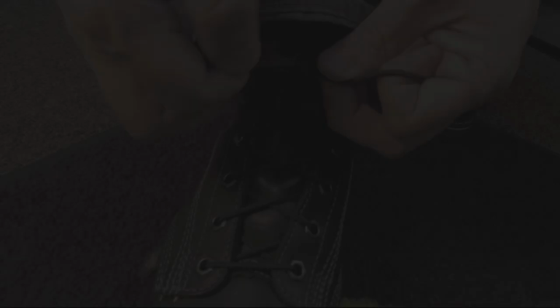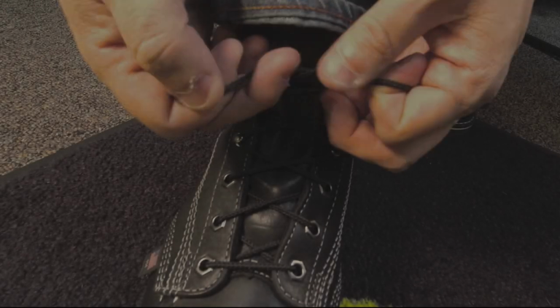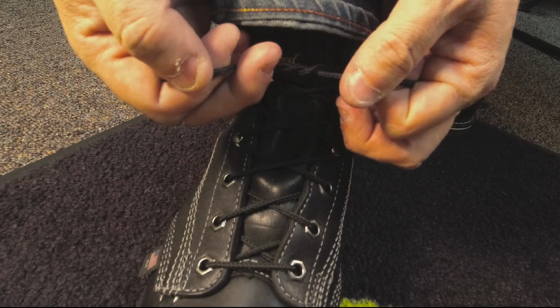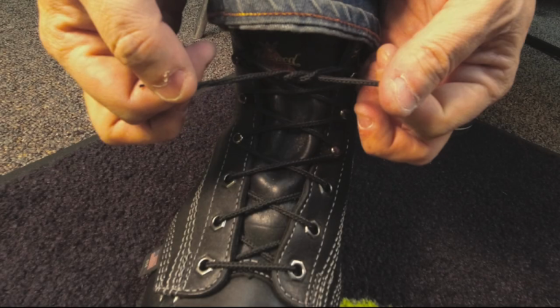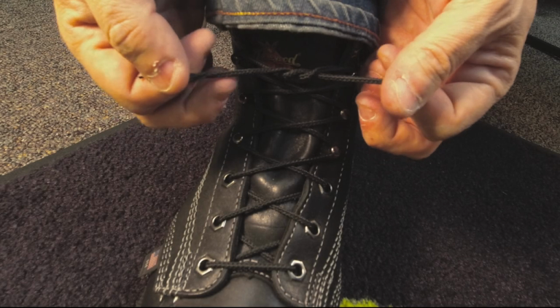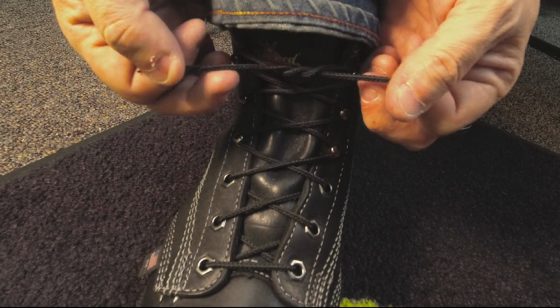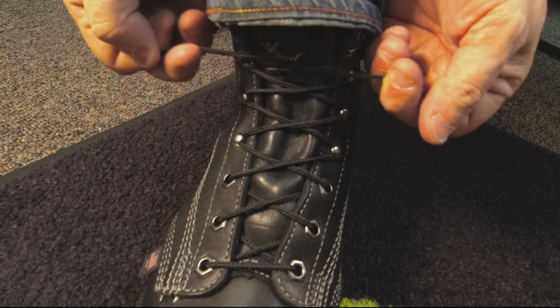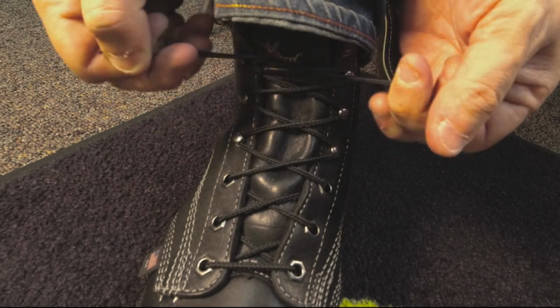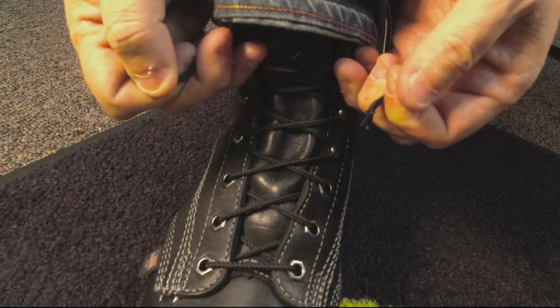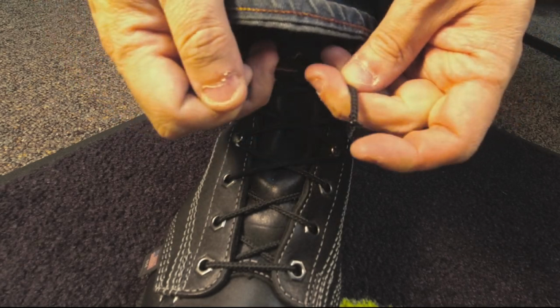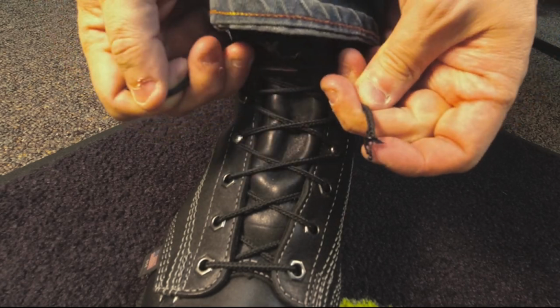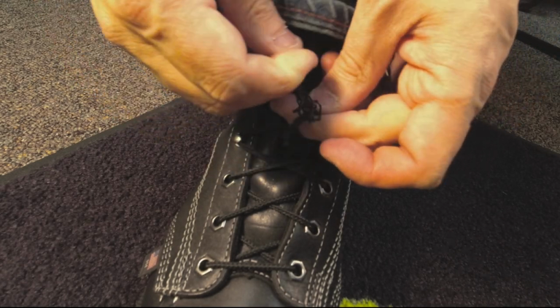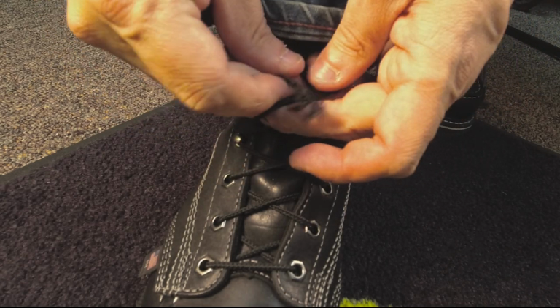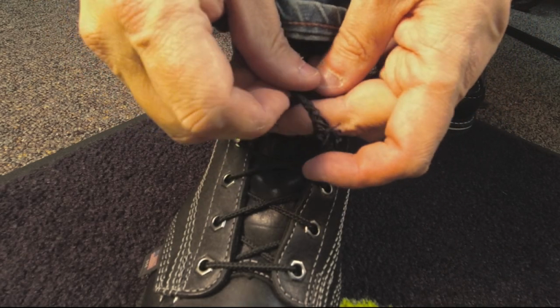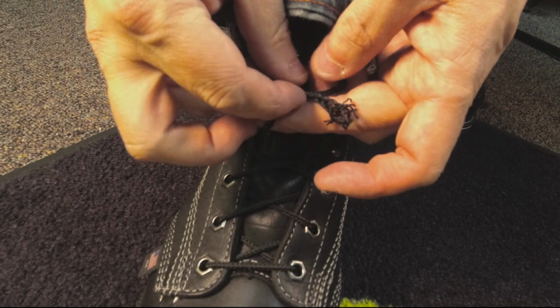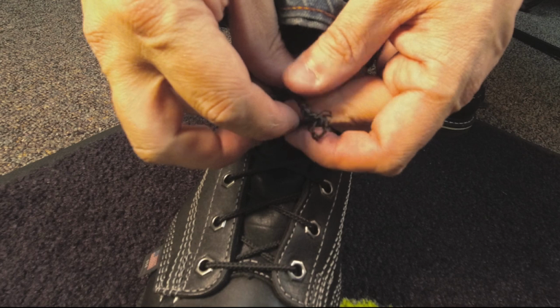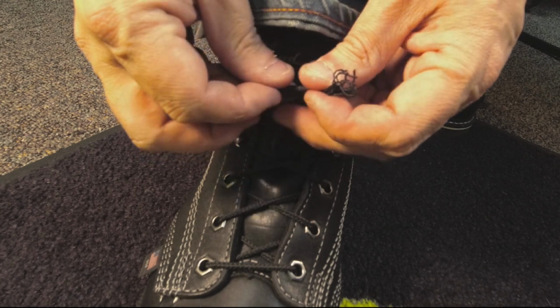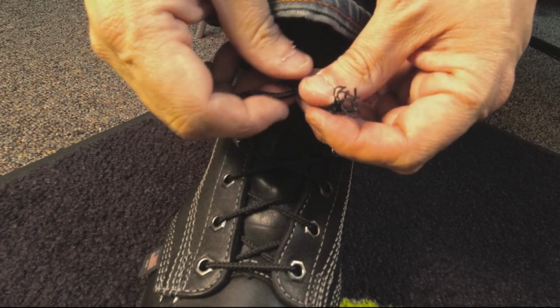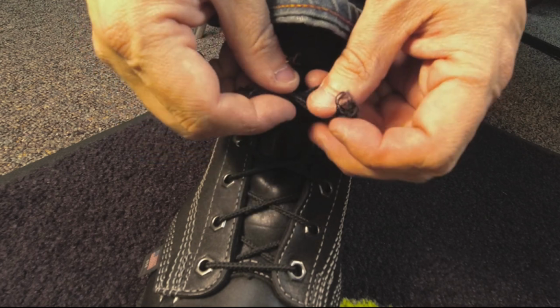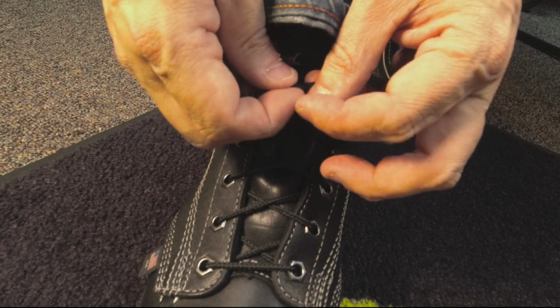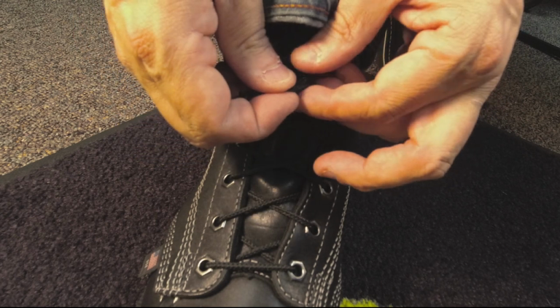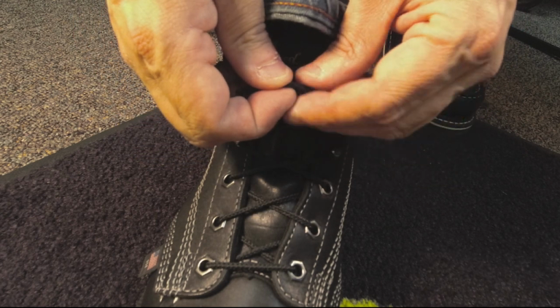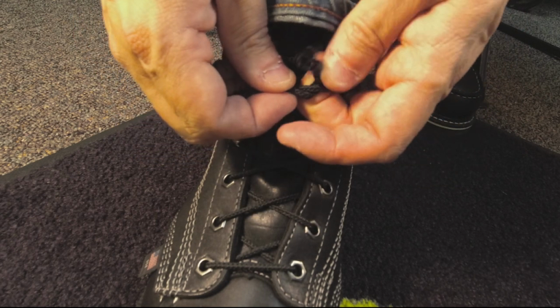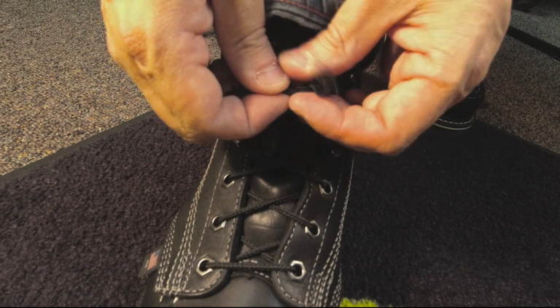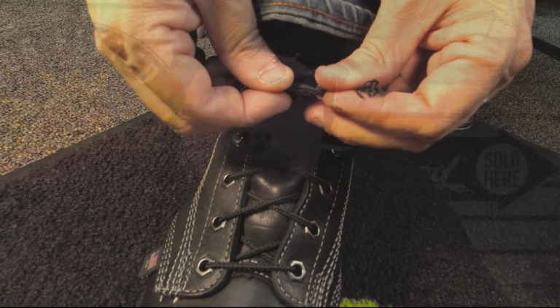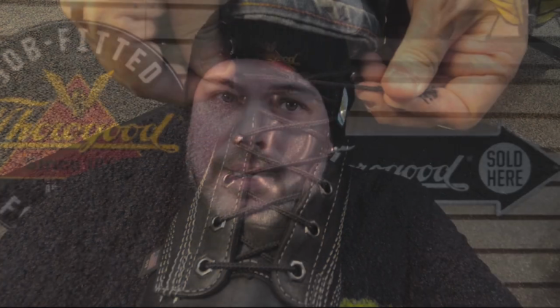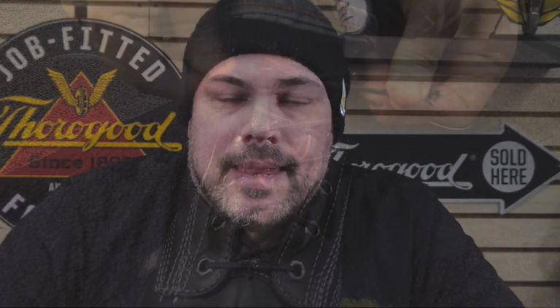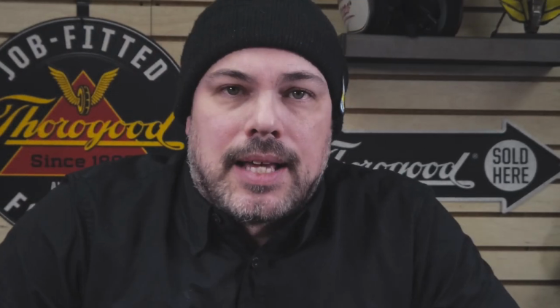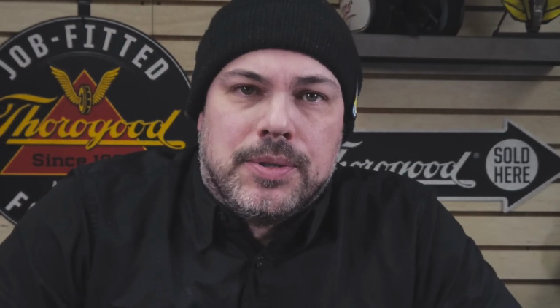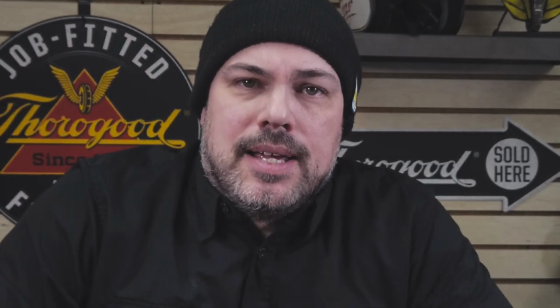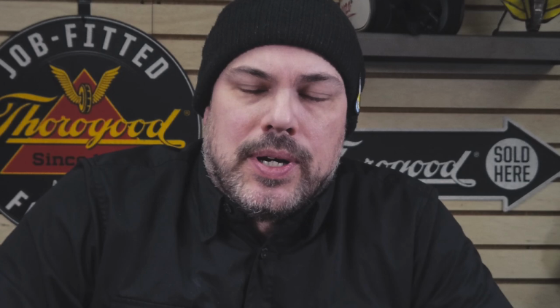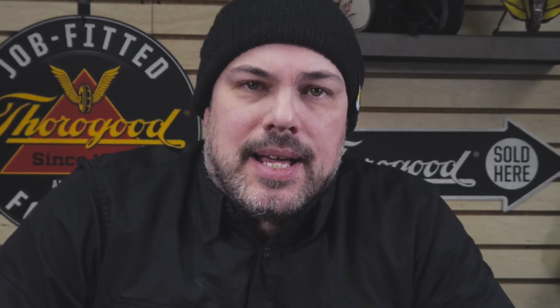This is a perfect knot if your shoelaces are too short, or you happen to snap them on the job site and need to tie them and they're not as long as they used to be. And that is how to tie a square knot.